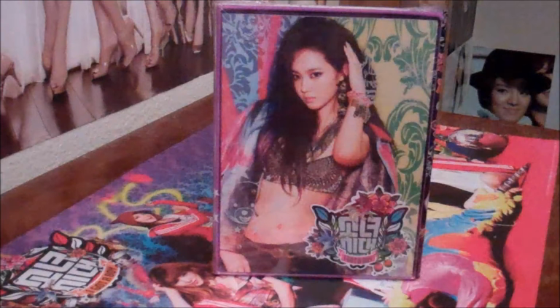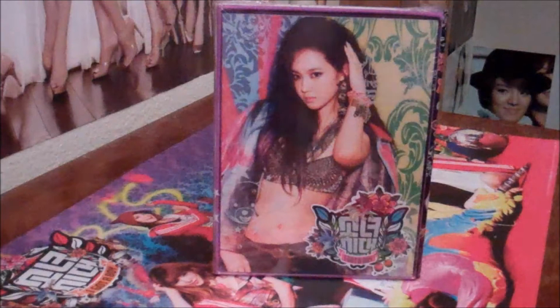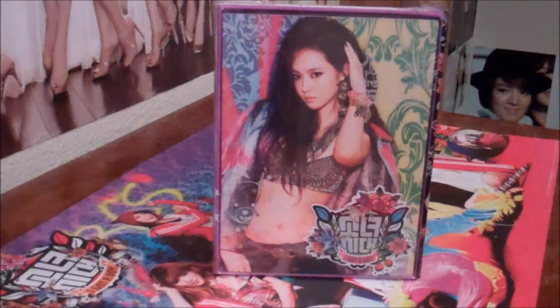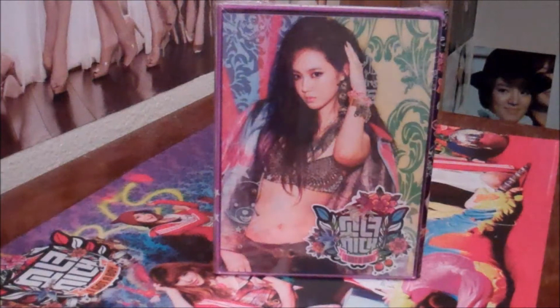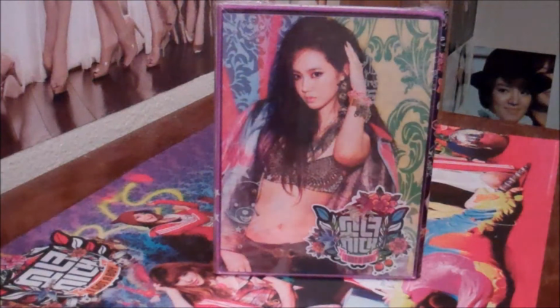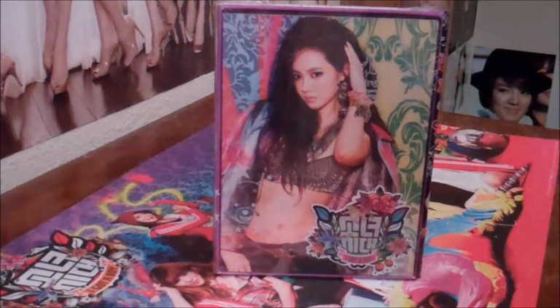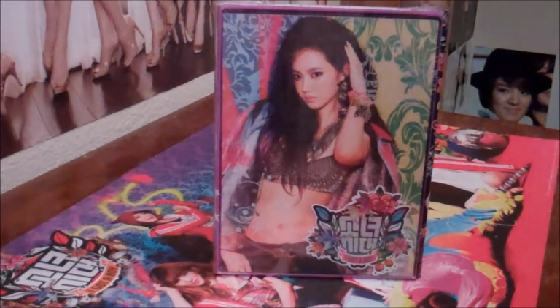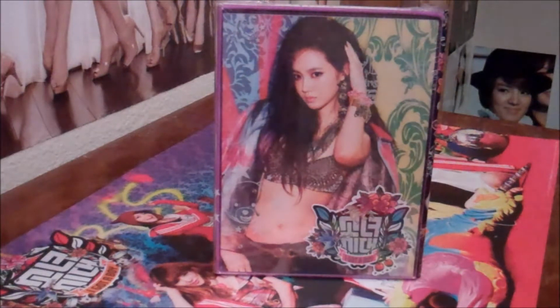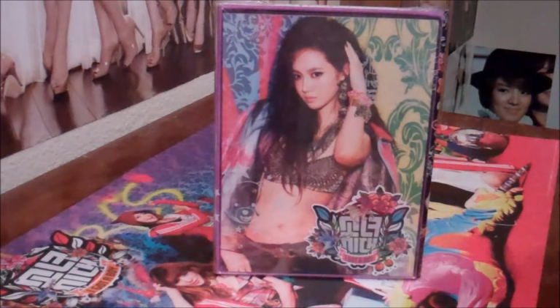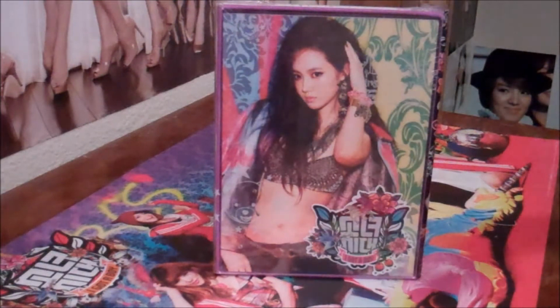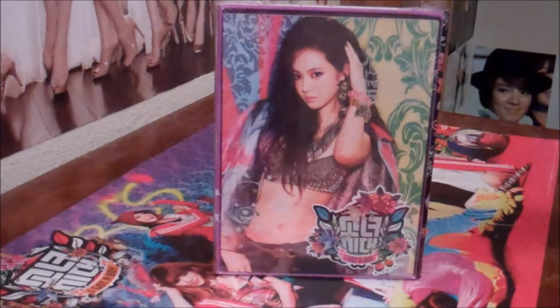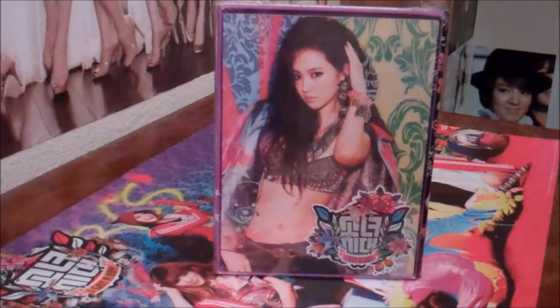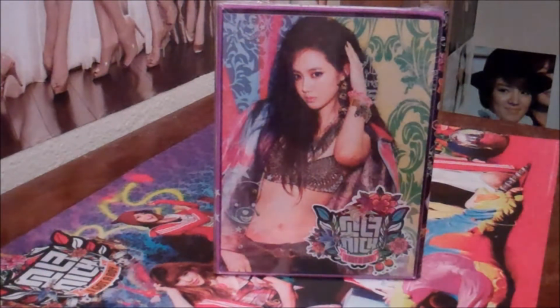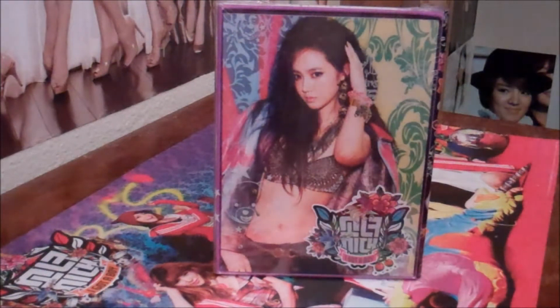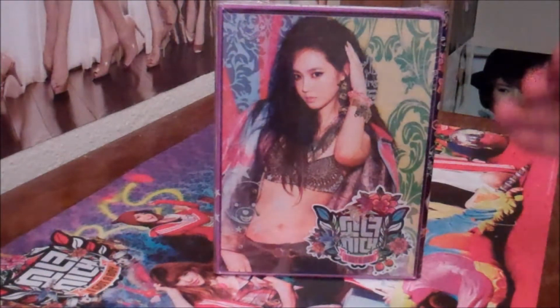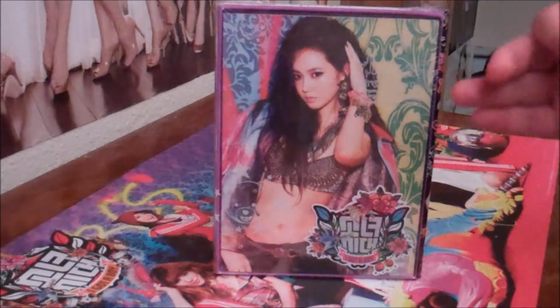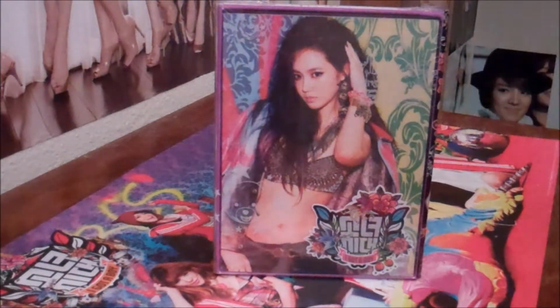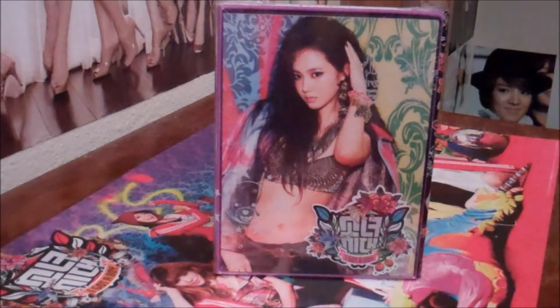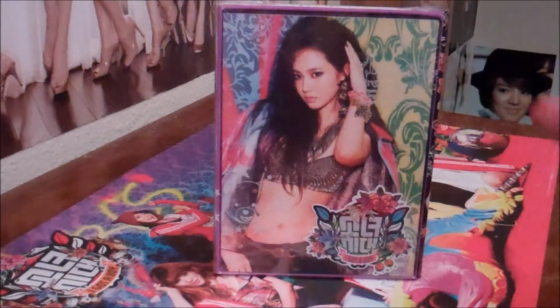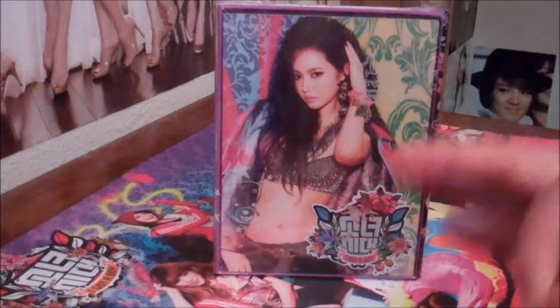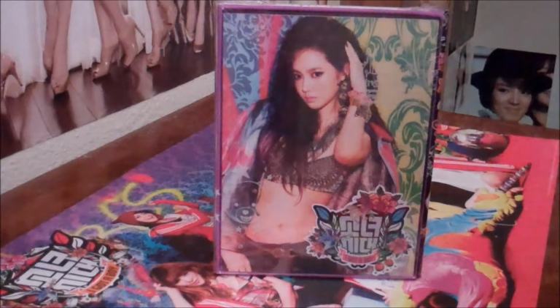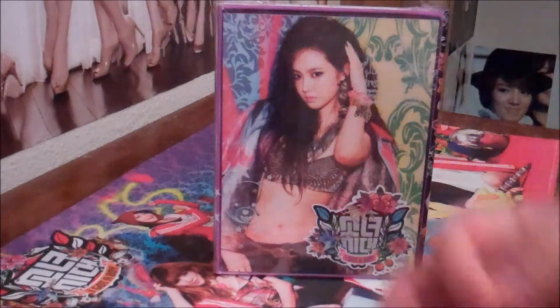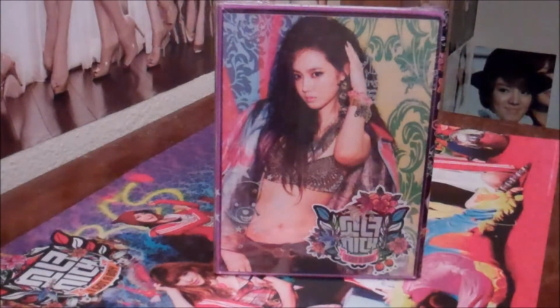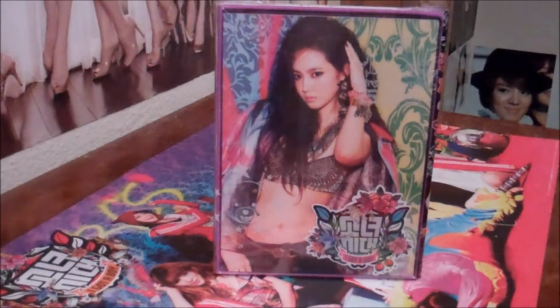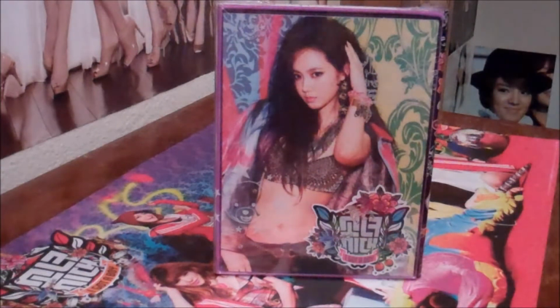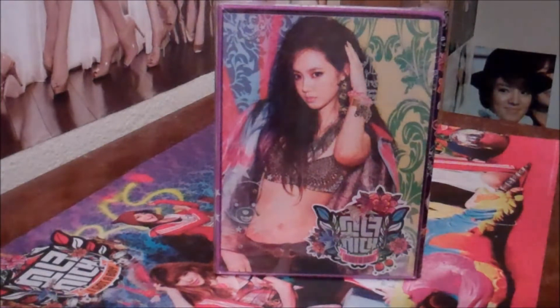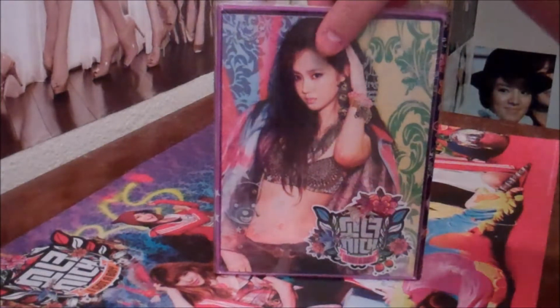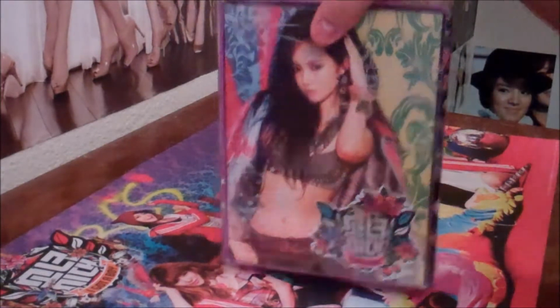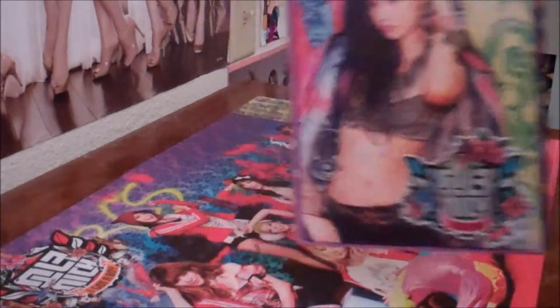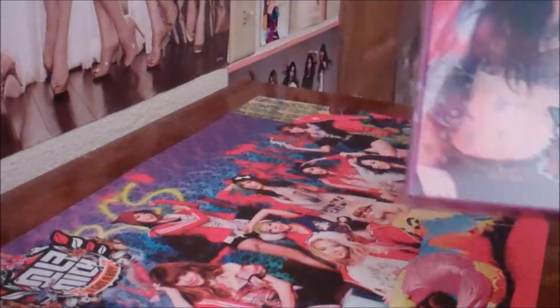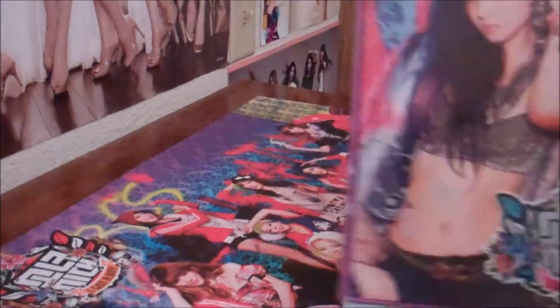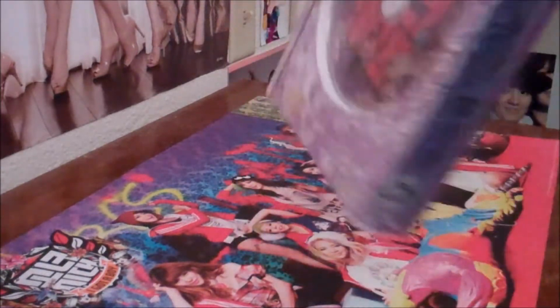Alright, what's up guys? I got another review. I got Girls' Generation, Yuri, I Got A Boy, 4th Korean album. So let's get into it.